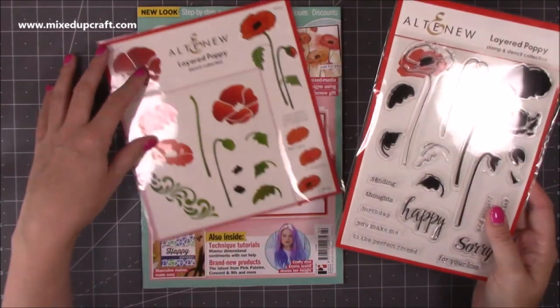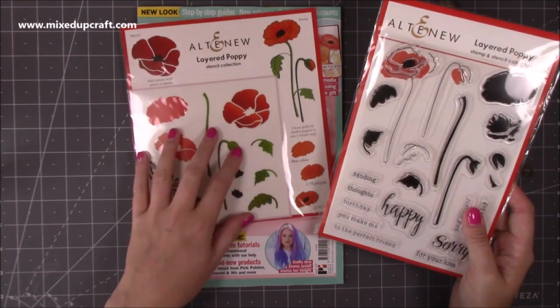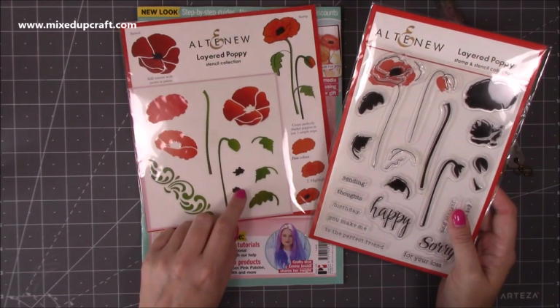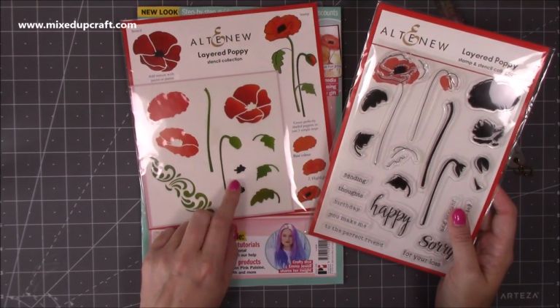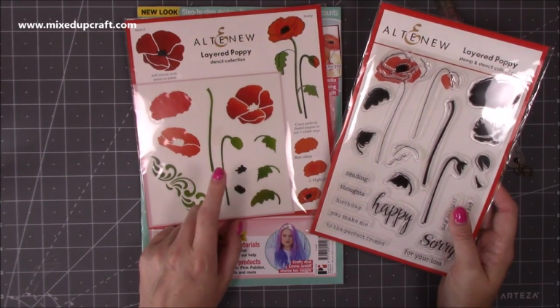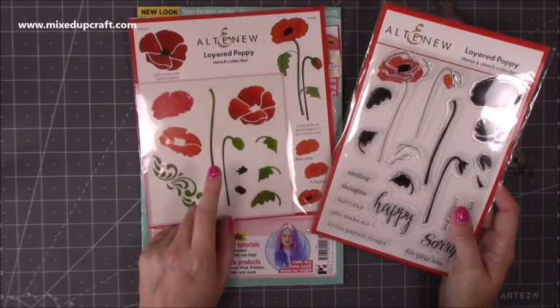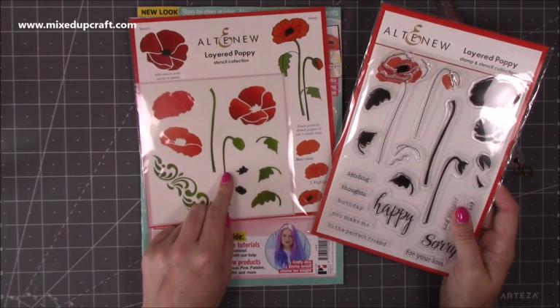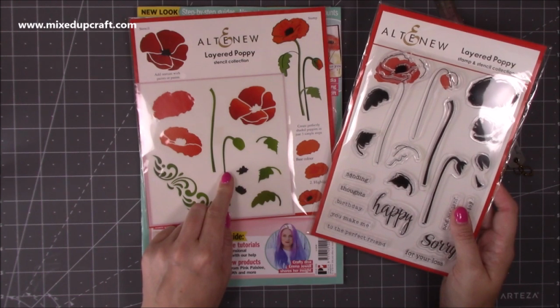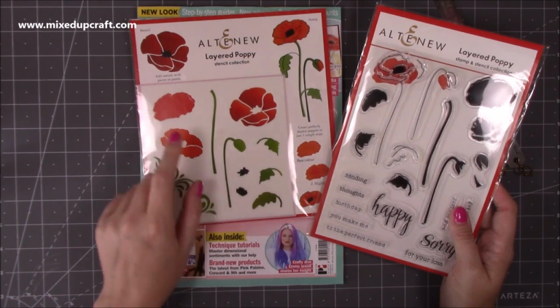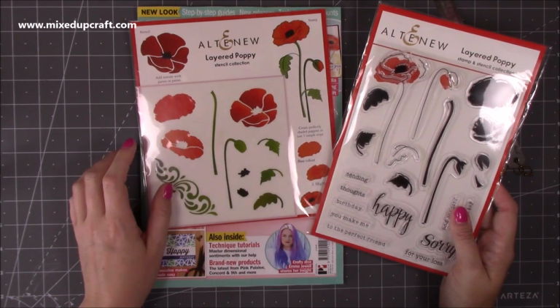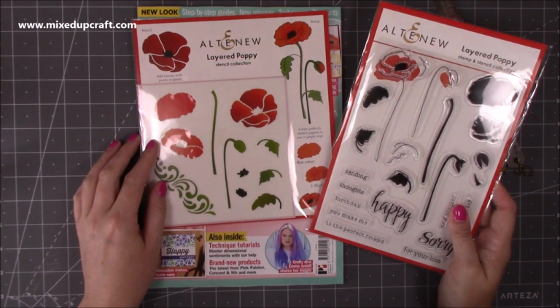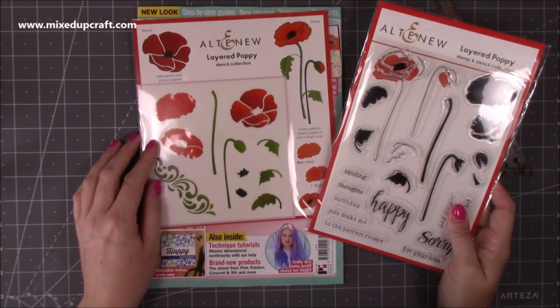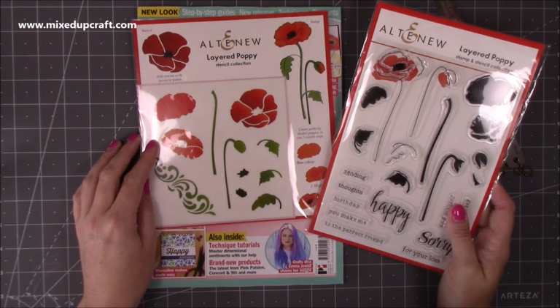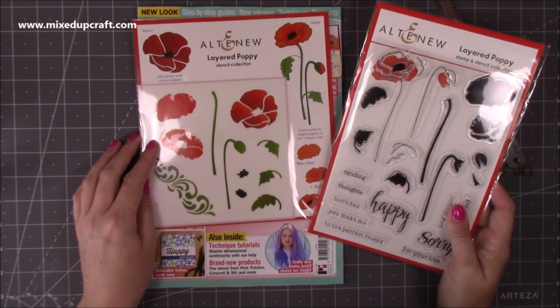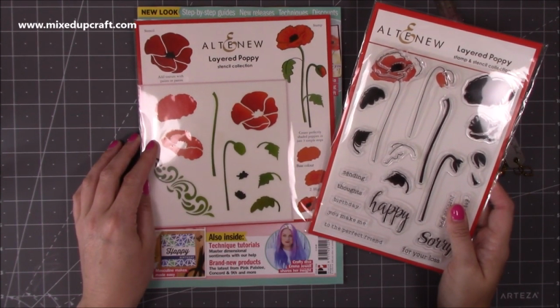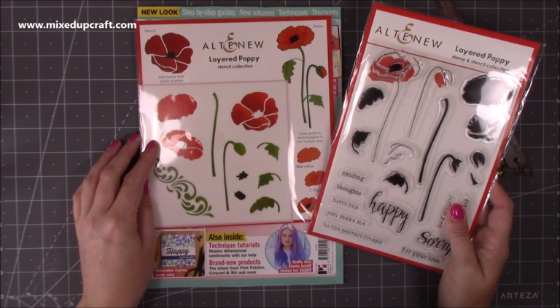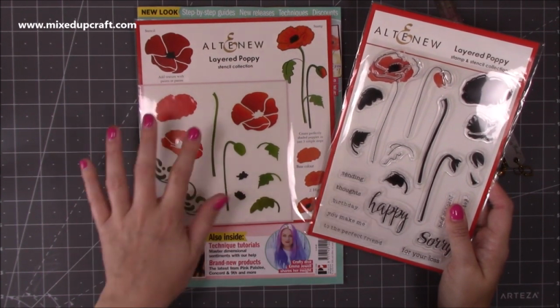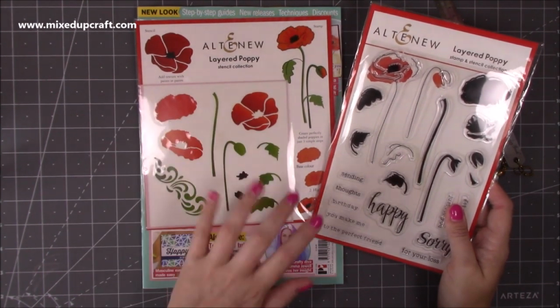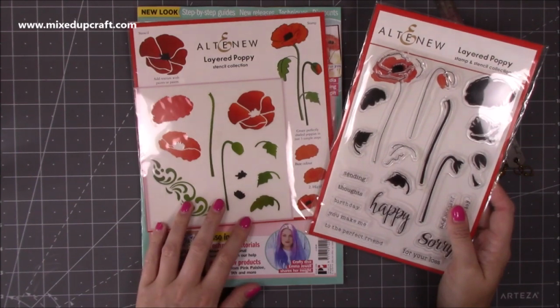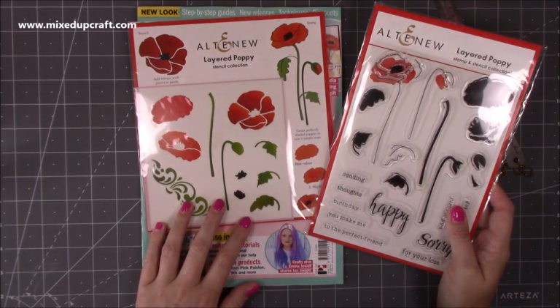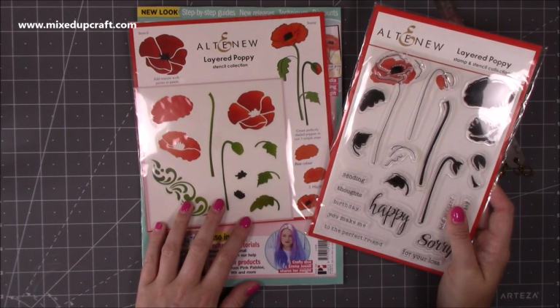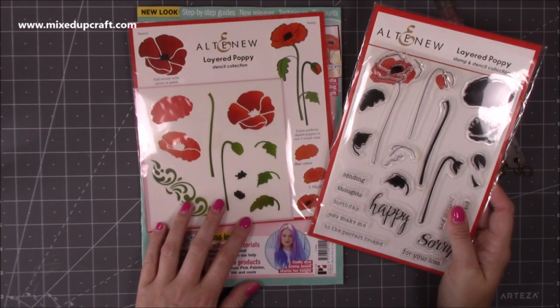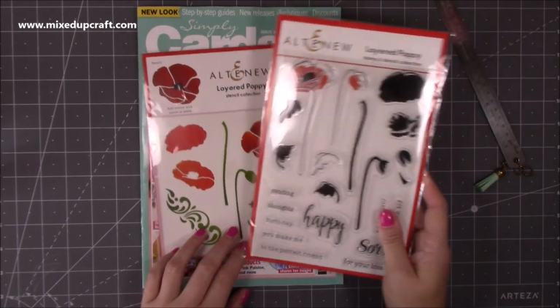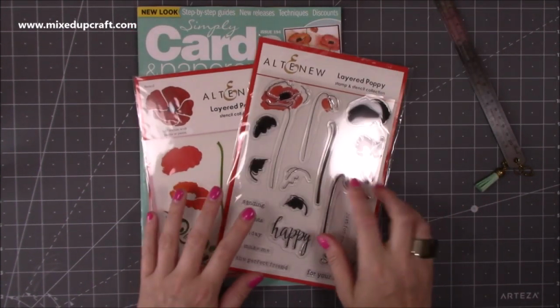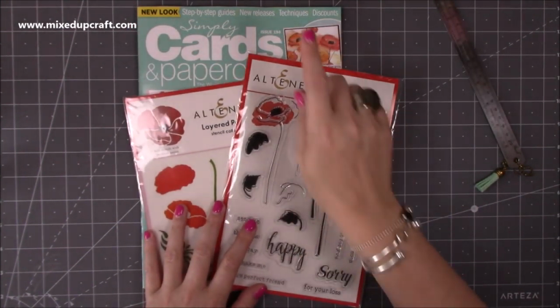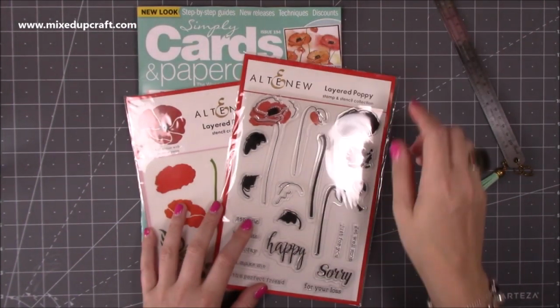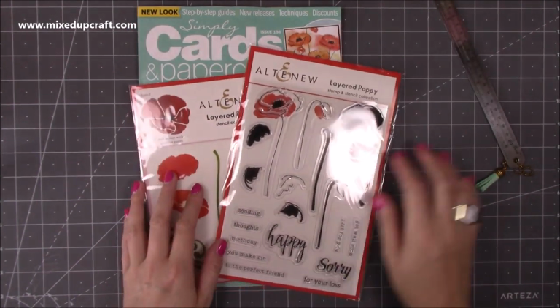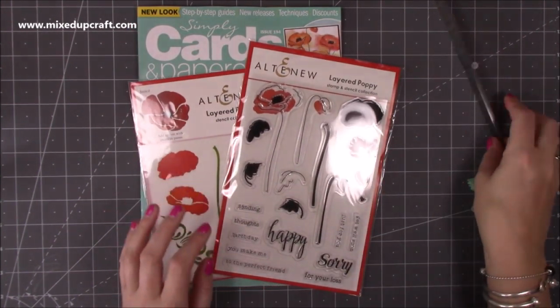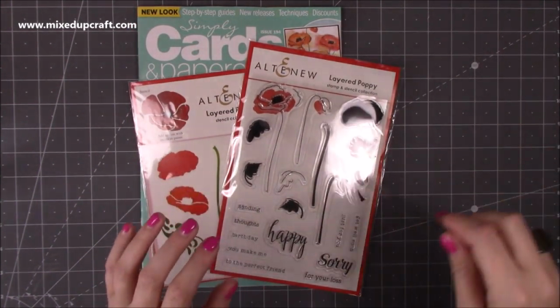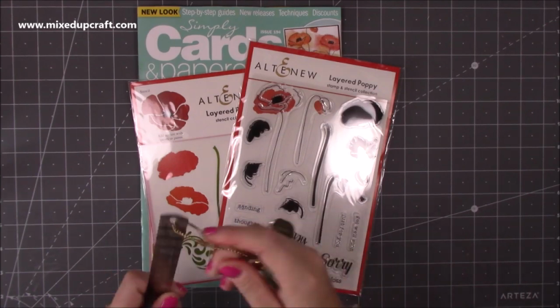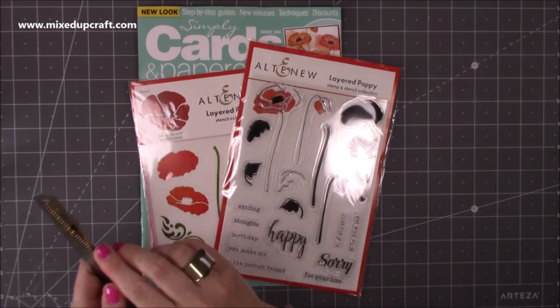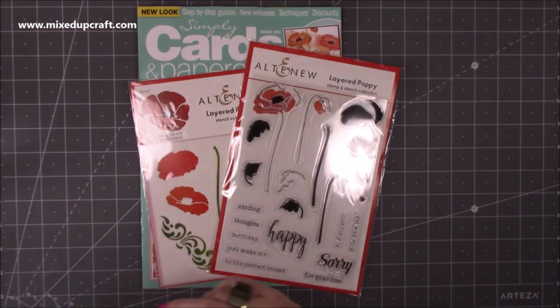The stencil there as well — that's something I've never done before, a layered stencil, so I'm quite looking forward to giving that one a go. It'd be nice for background things to use it with. Issue 194 — I will share all the links below for you.